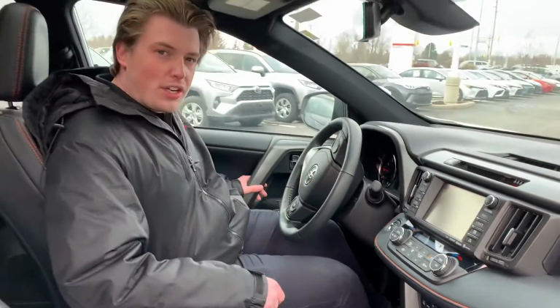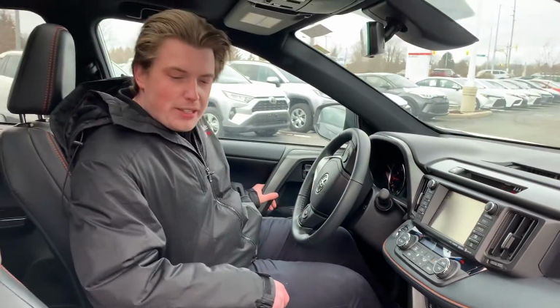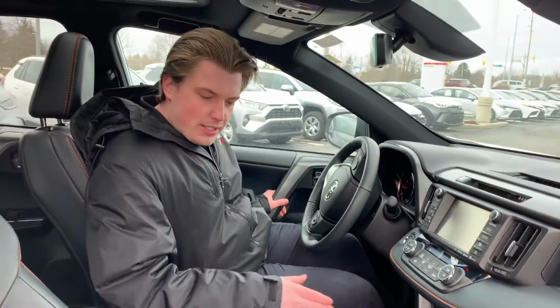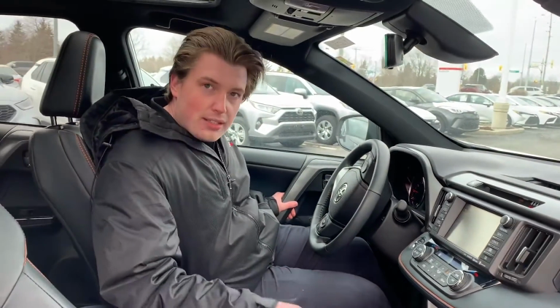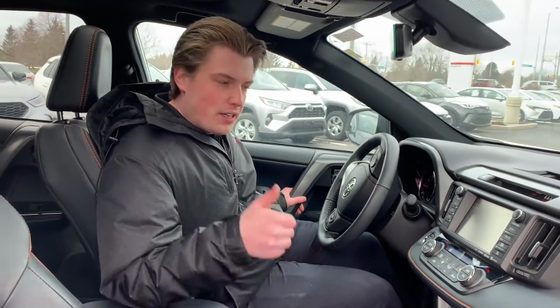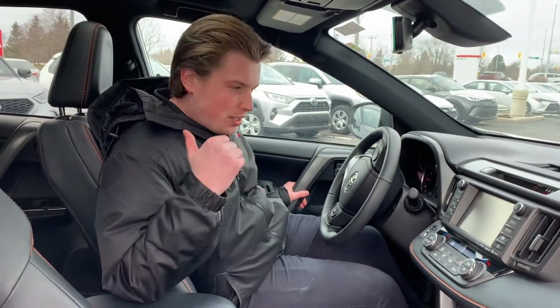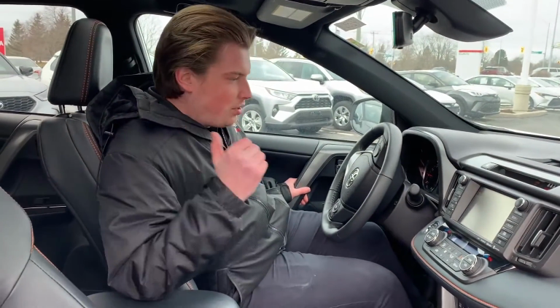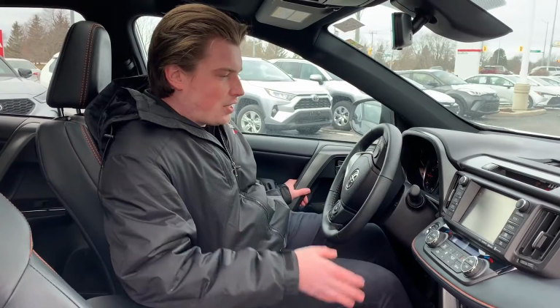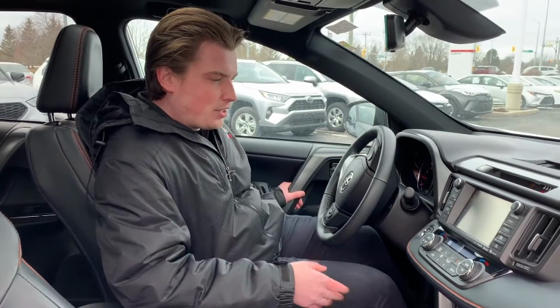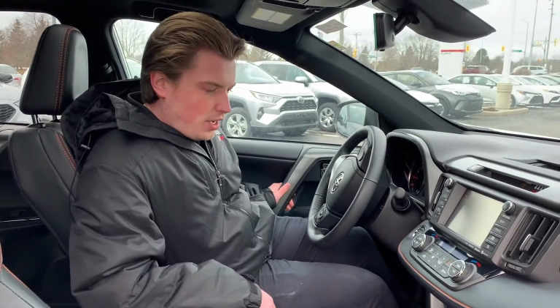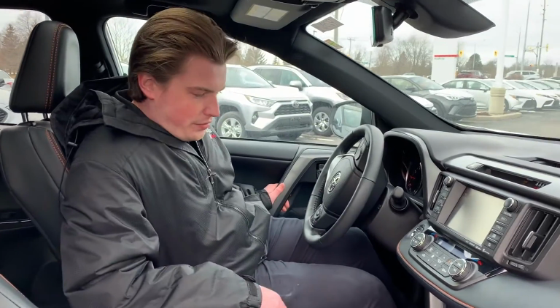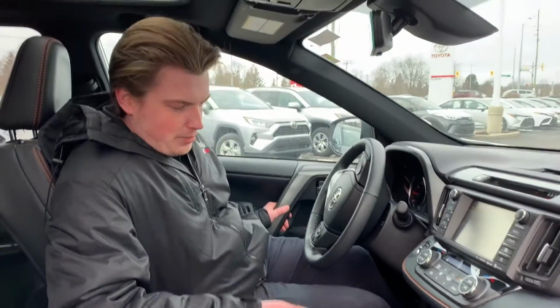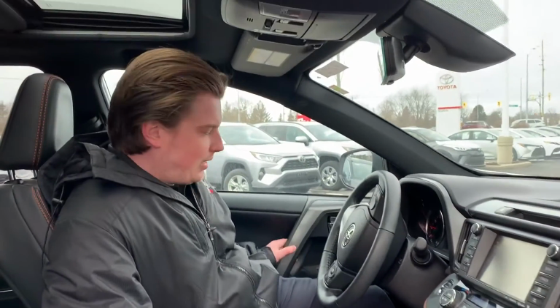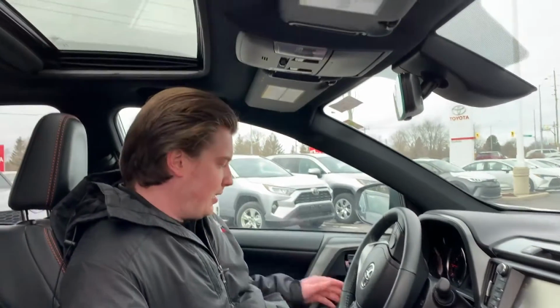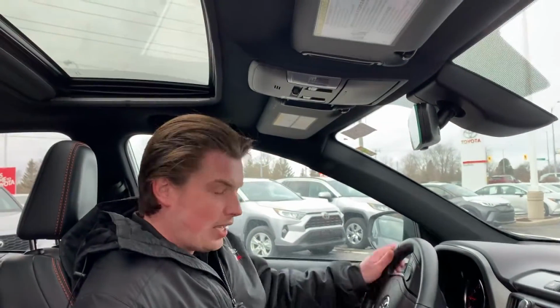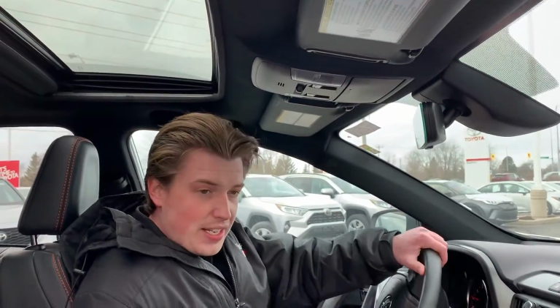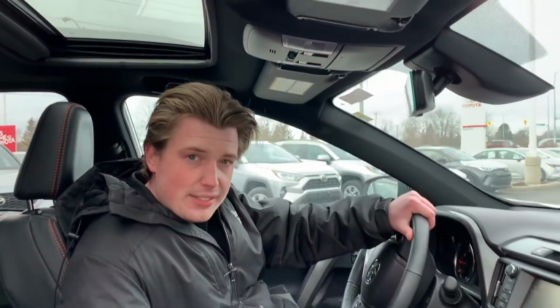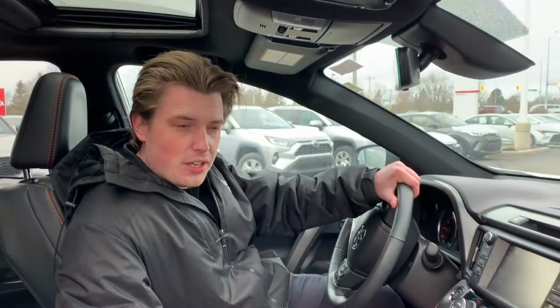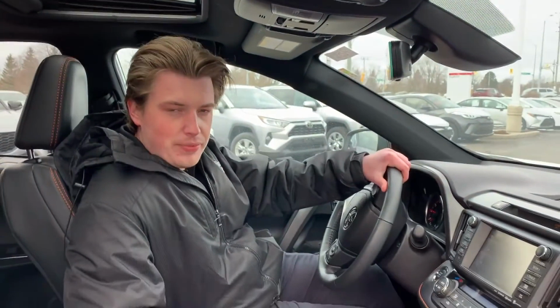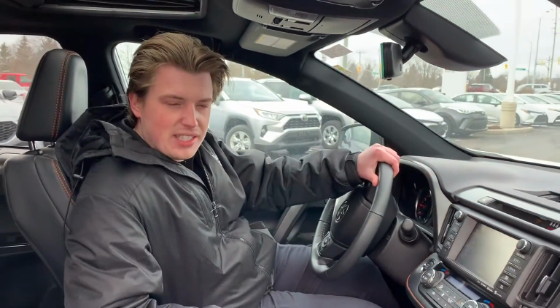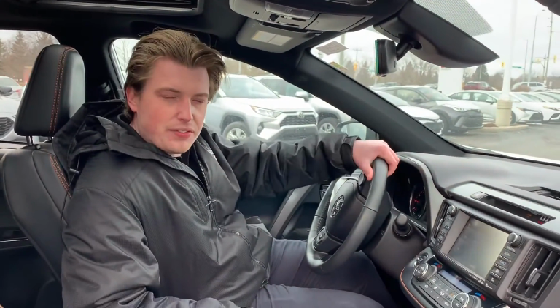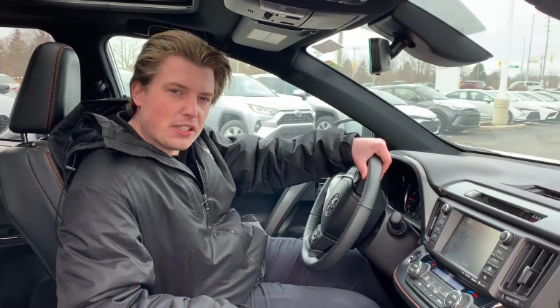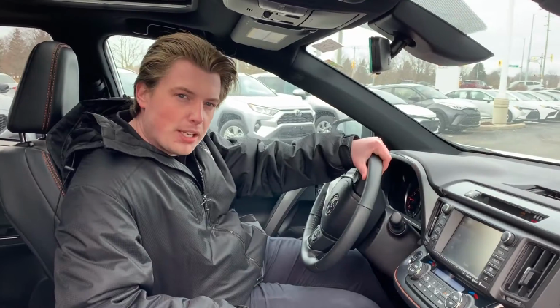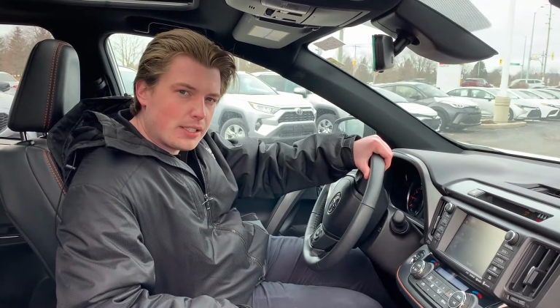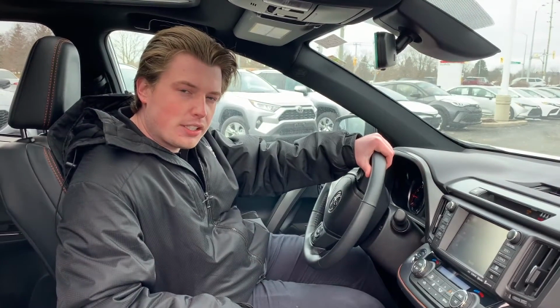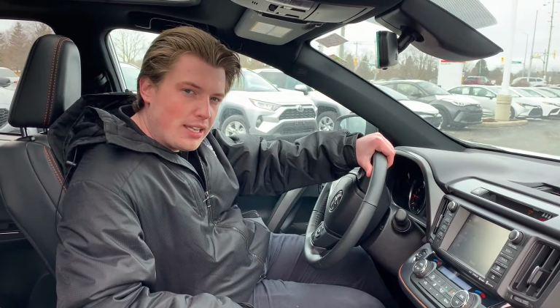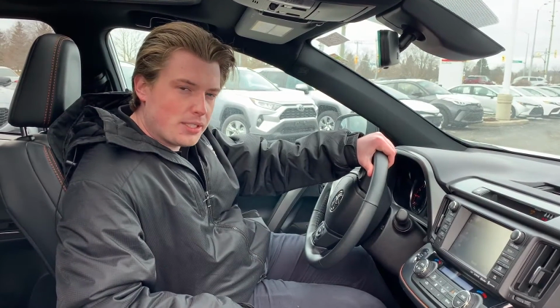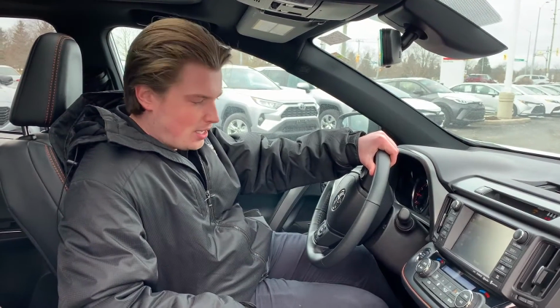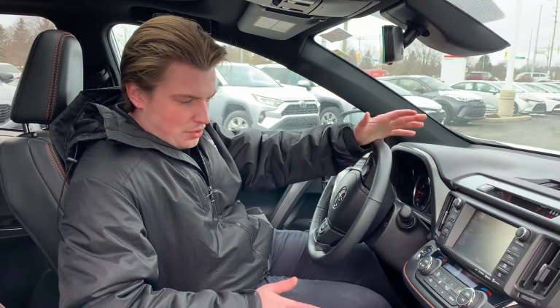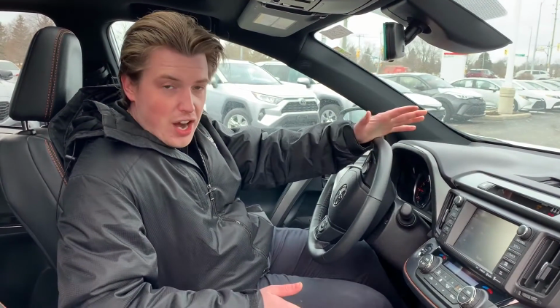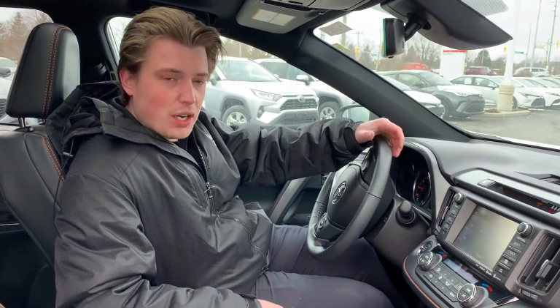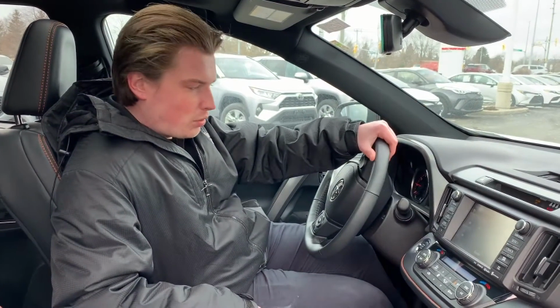This car being the SE, you've got leather, sunroof, the big screen, rear view camera, heated seats — it even has a heated steering wheel. Safety features like blind spot detection and lane keep assist, so it's very, very well equipped.